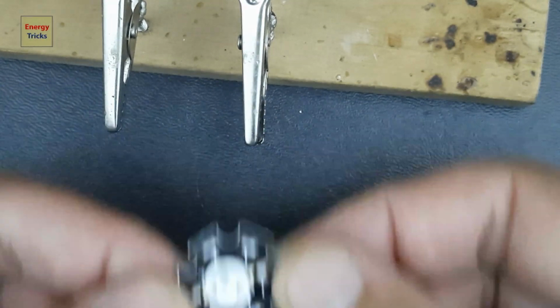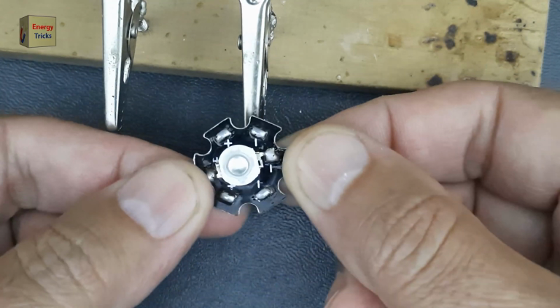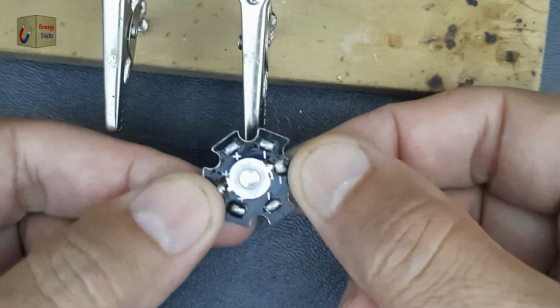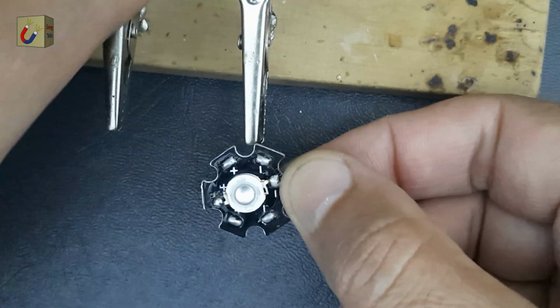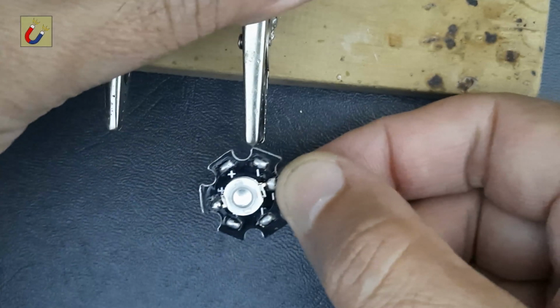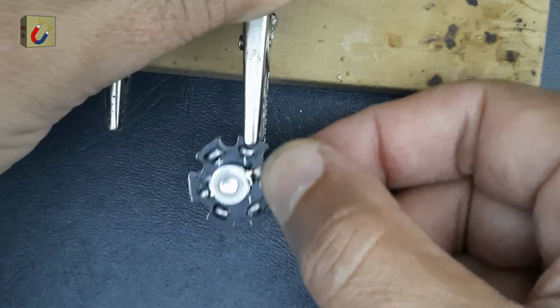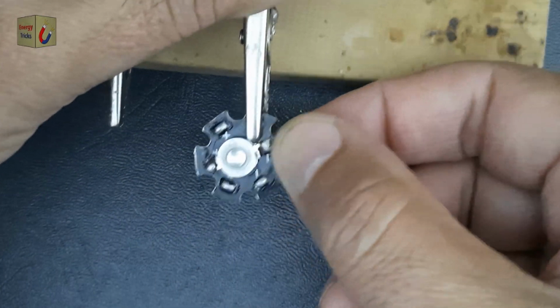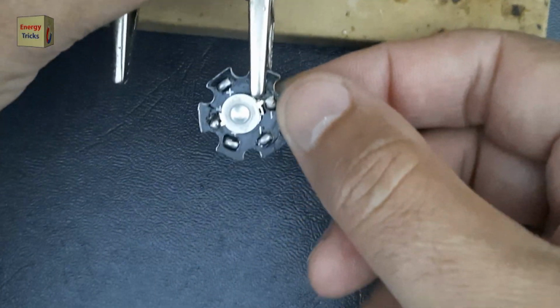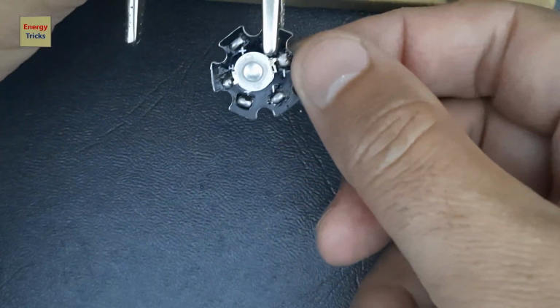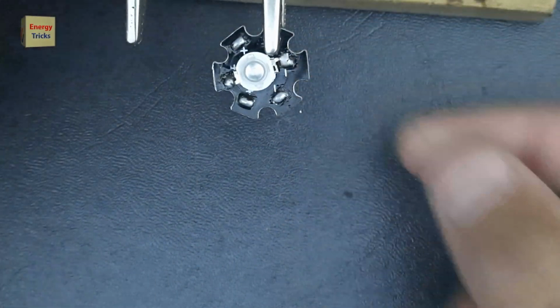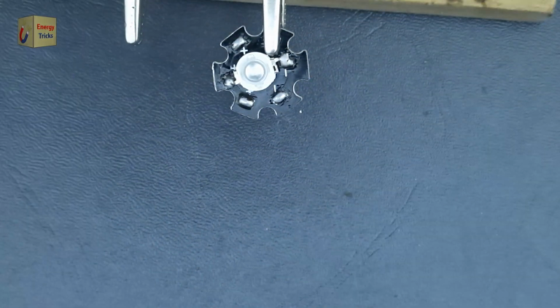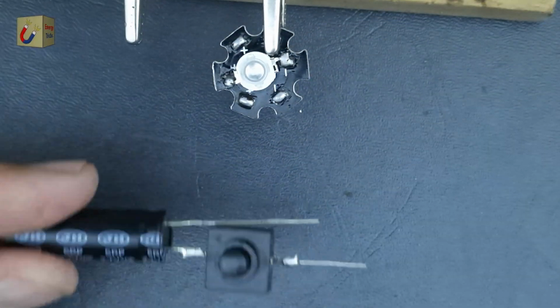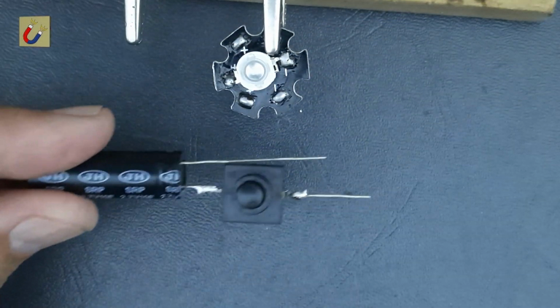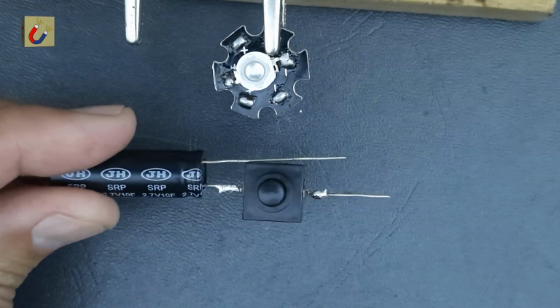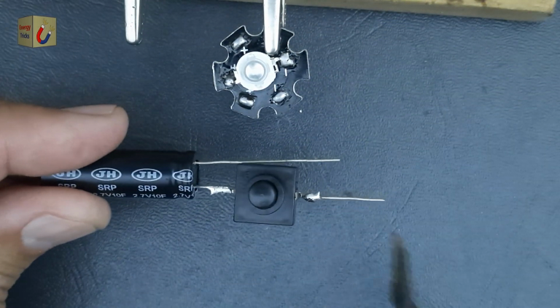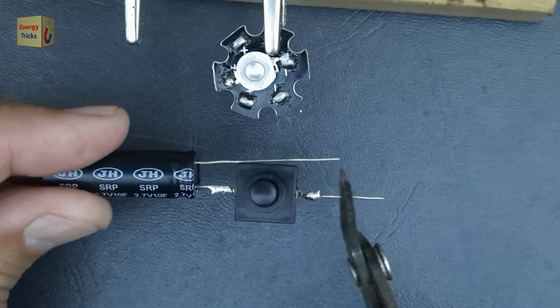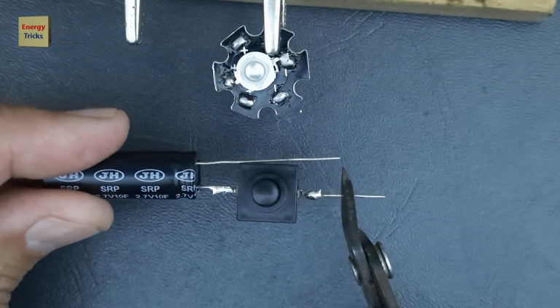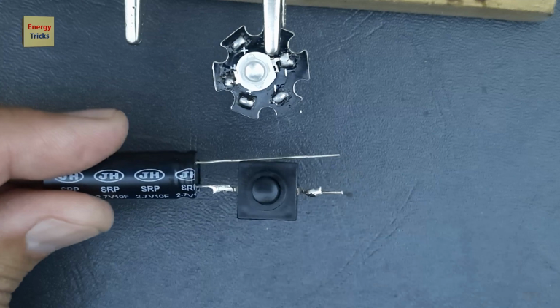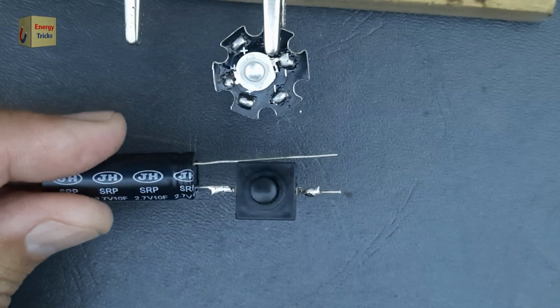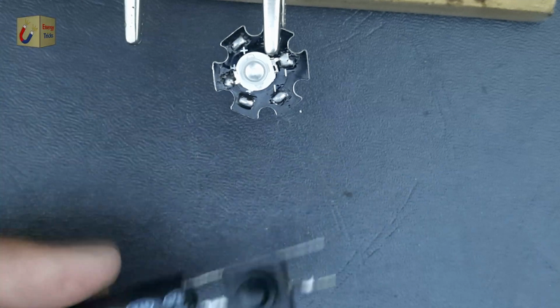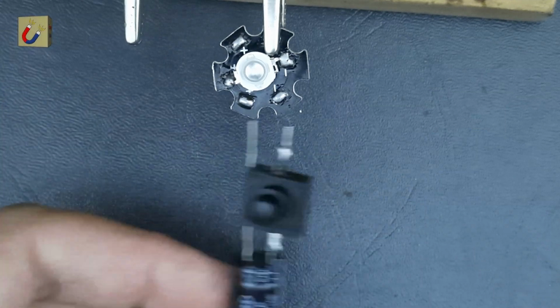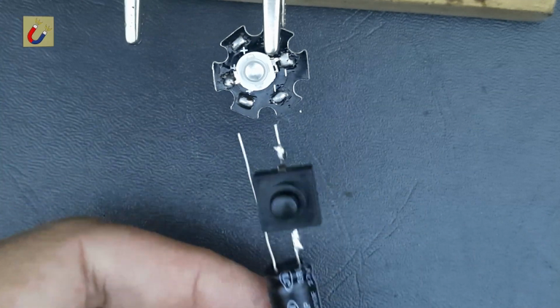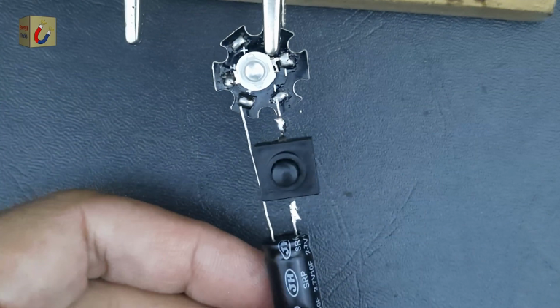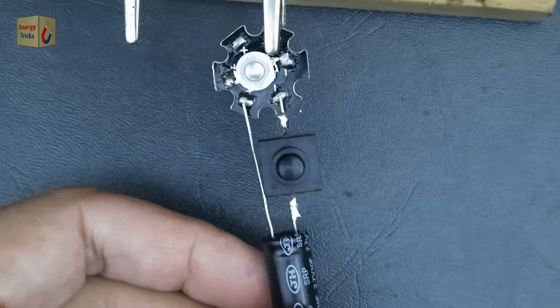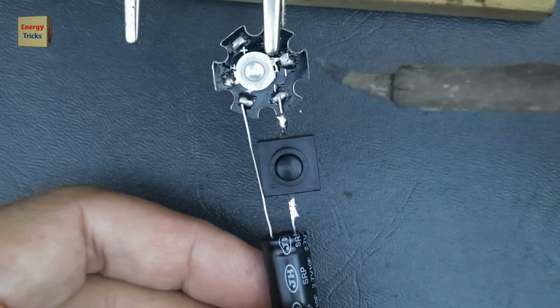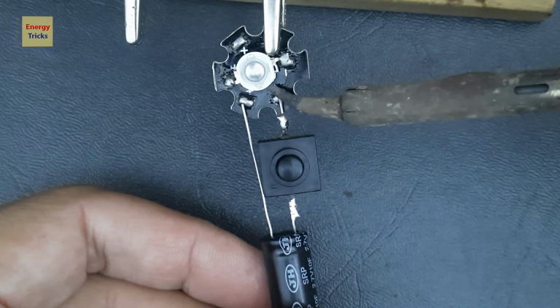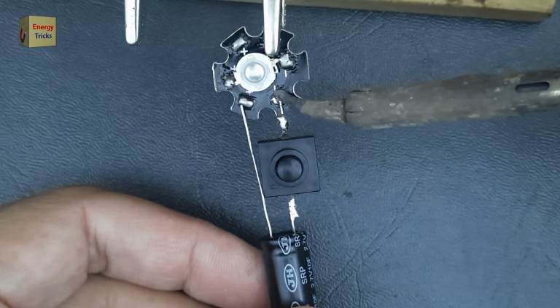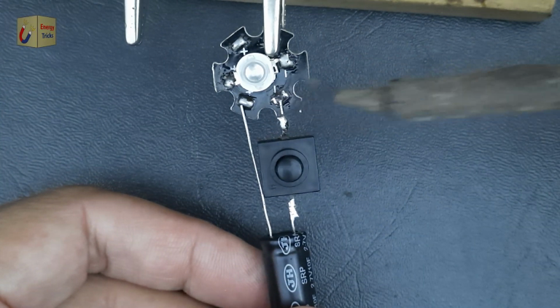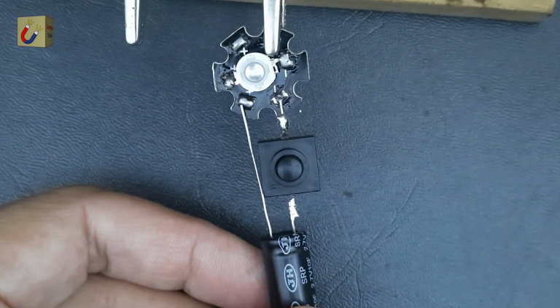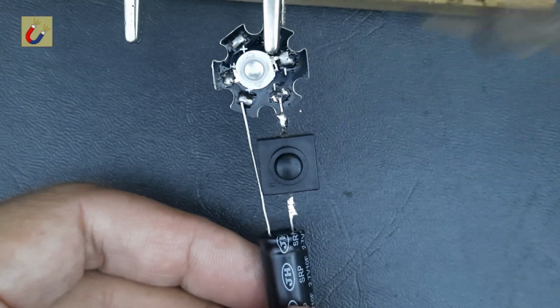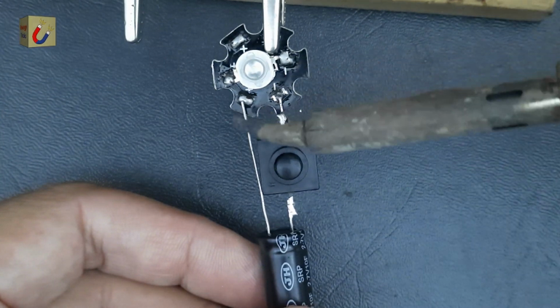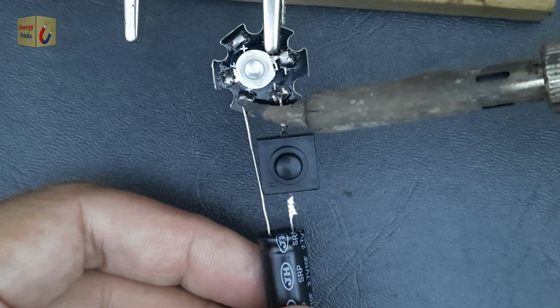Once securely soldered, I will carefully trim the excess length of the soldered pin, ensuring it is equal in size to the remaining pin of the supercapacitor. Now we've reached the final step: soldering the supercapacitor to the LED.